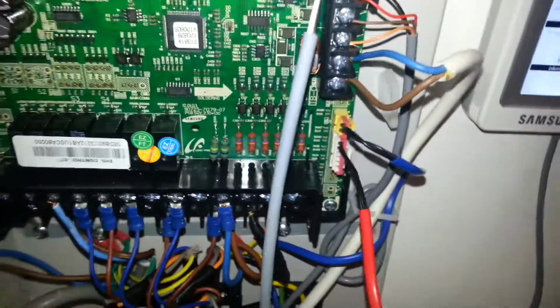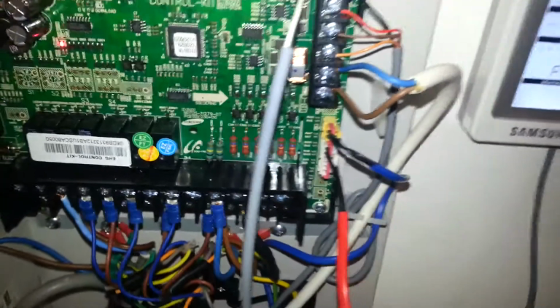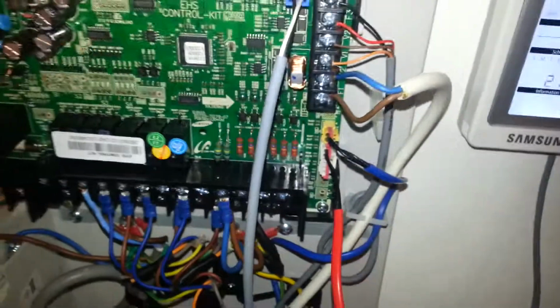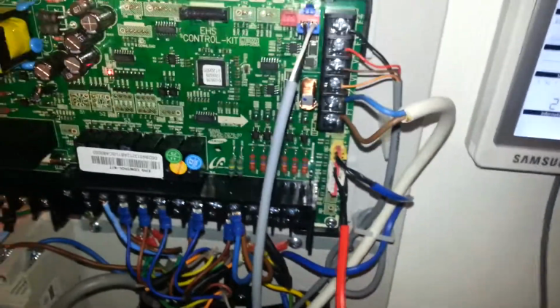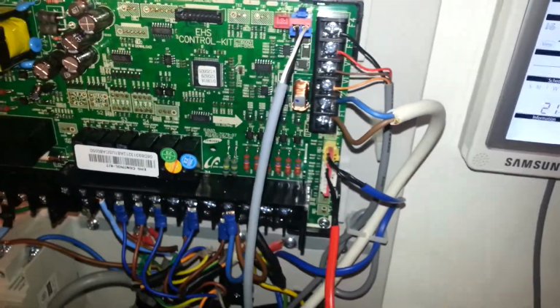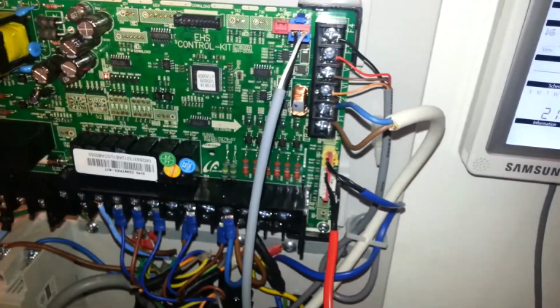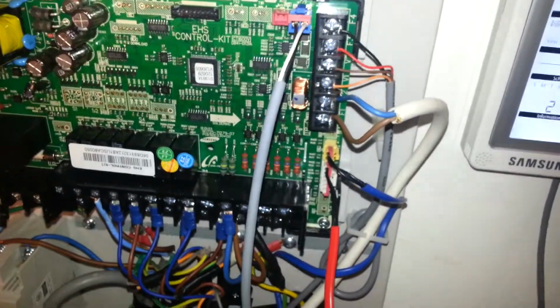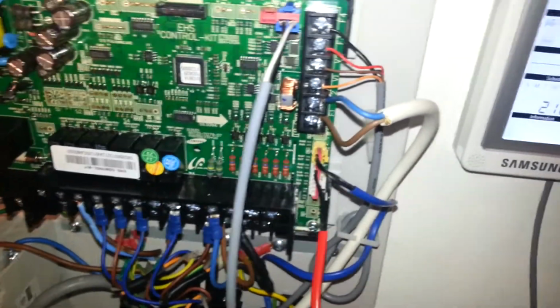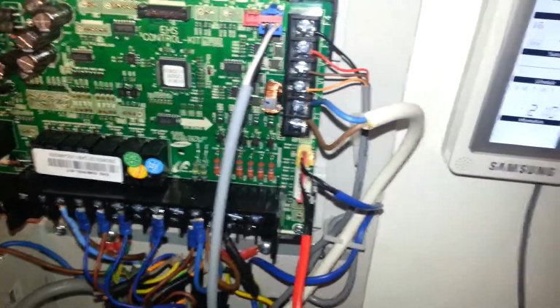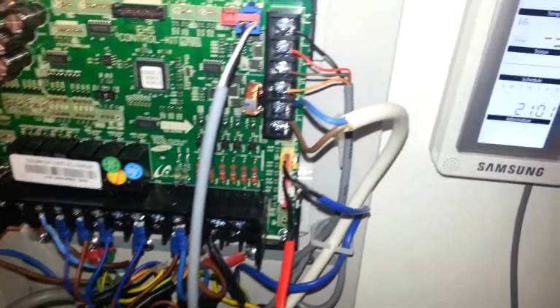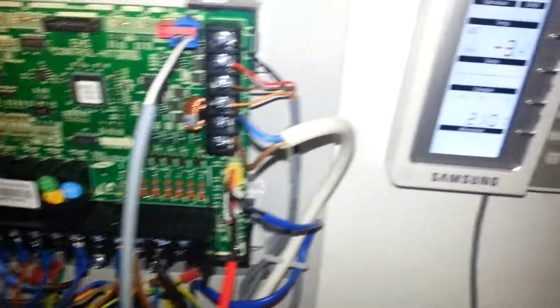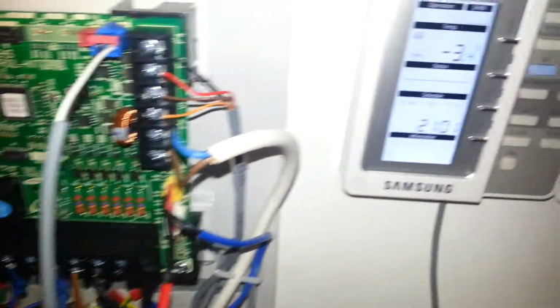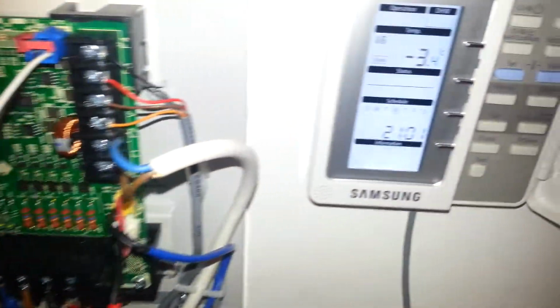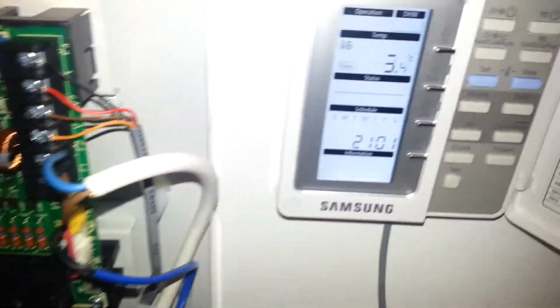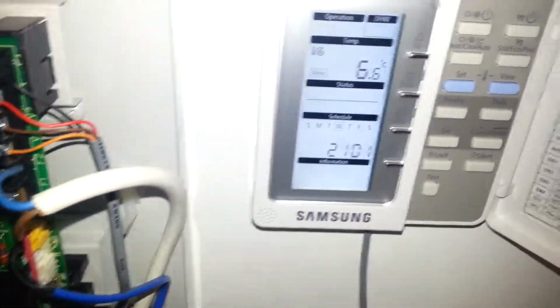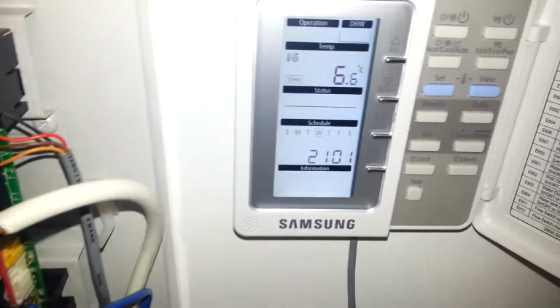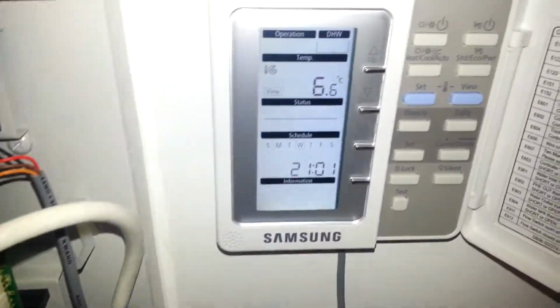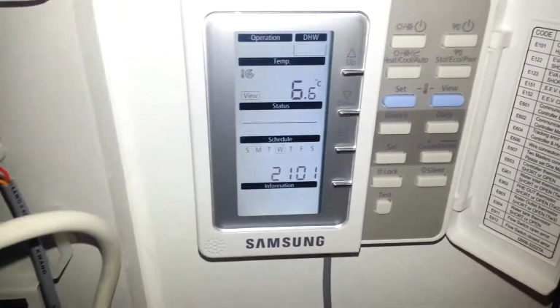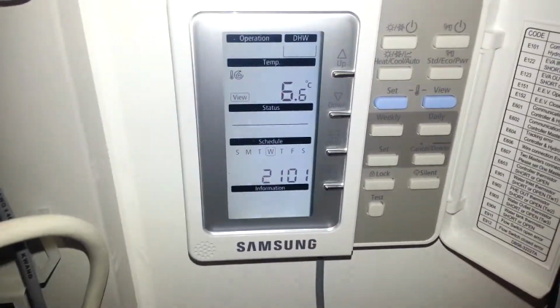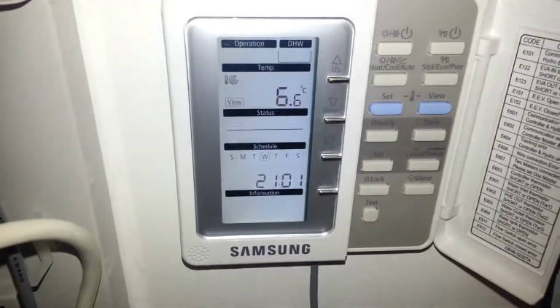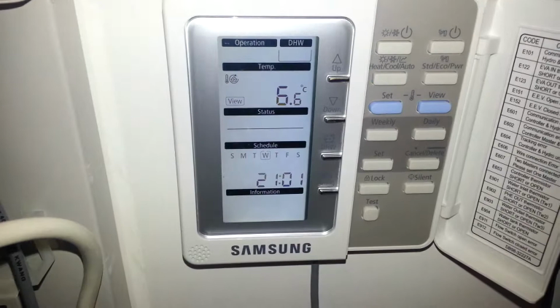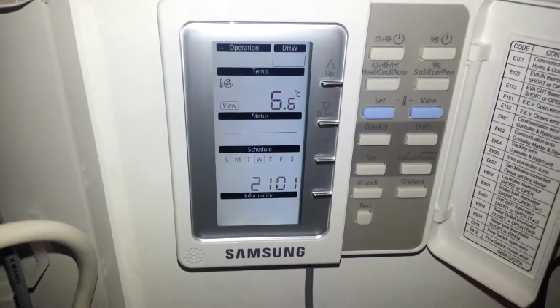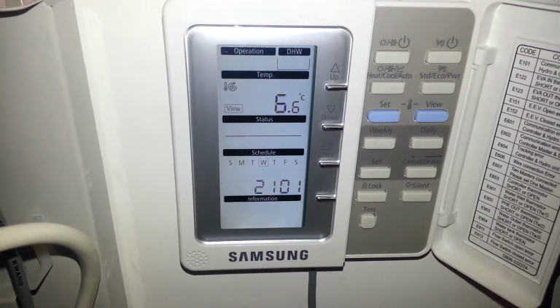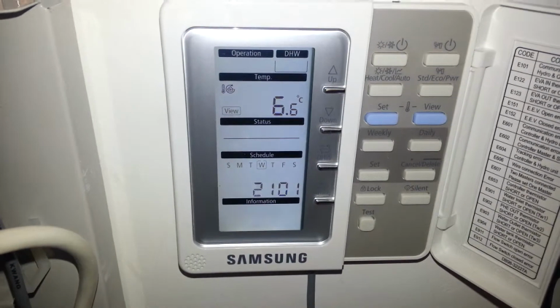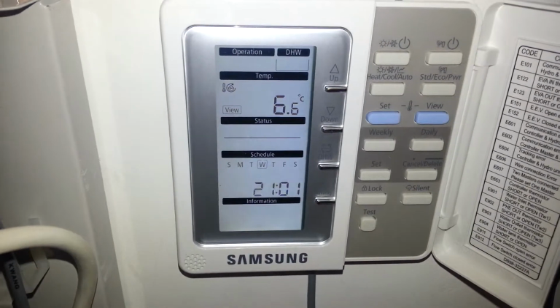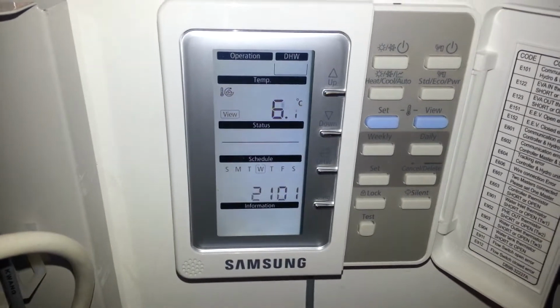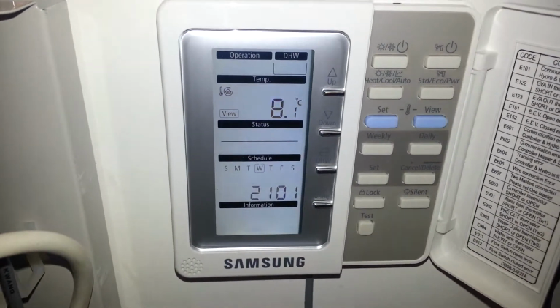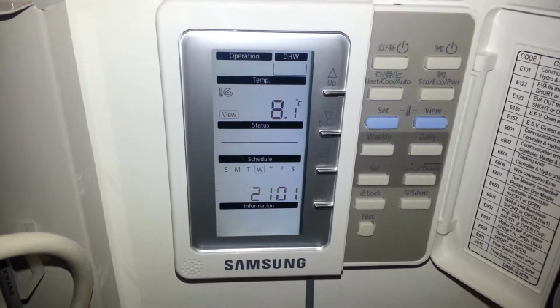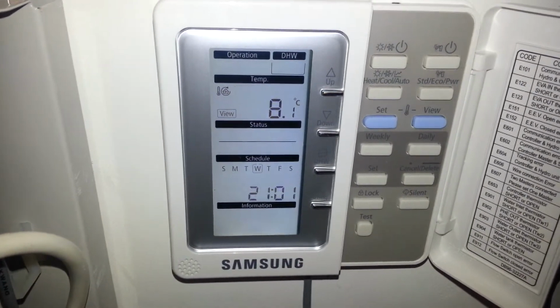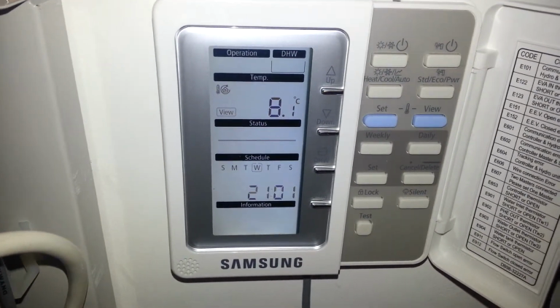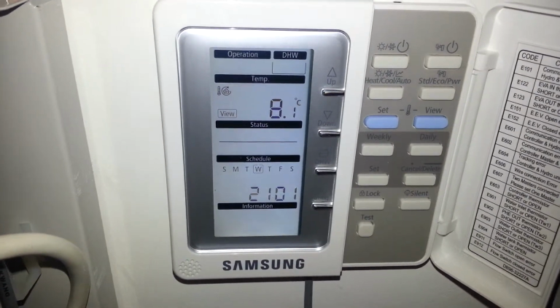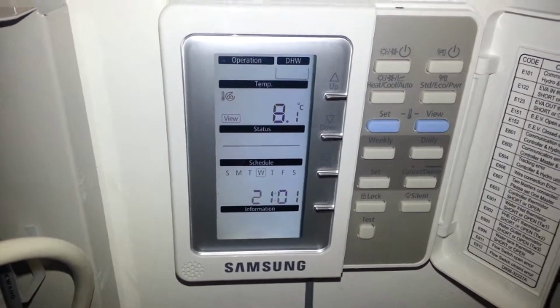Once you plug it in, you can see a few seconds later, if we go back to the system, not surprisingly, E903 has disappeared.